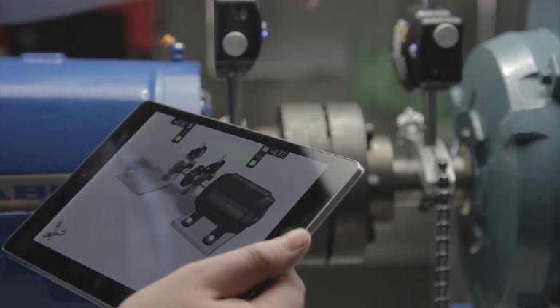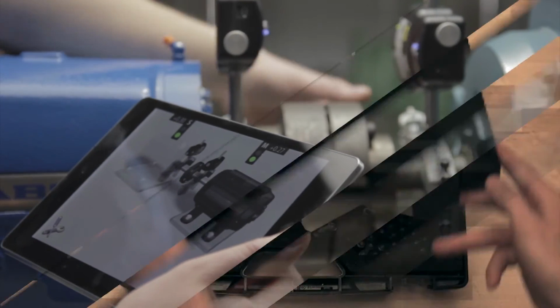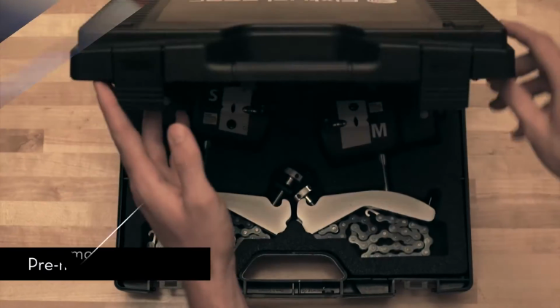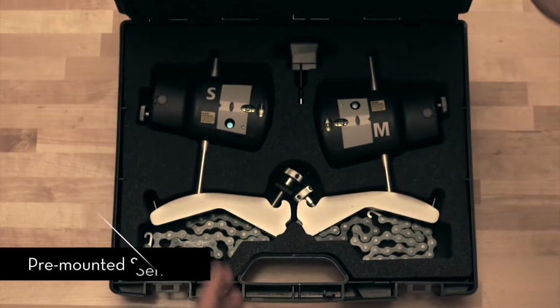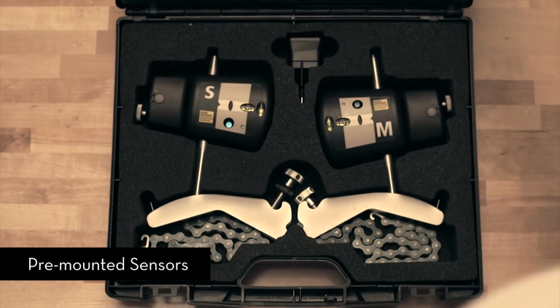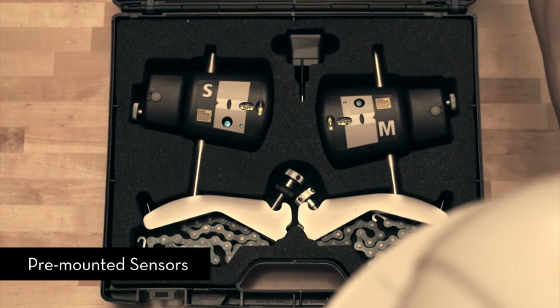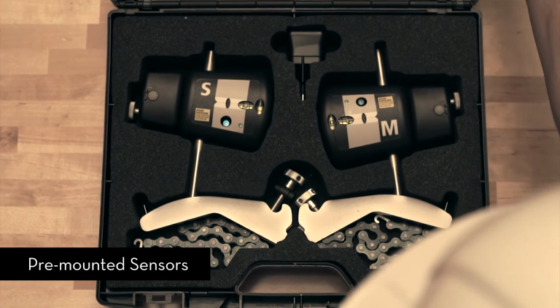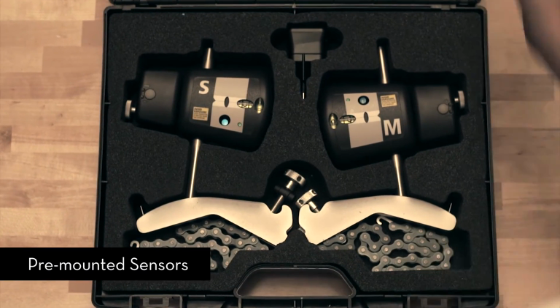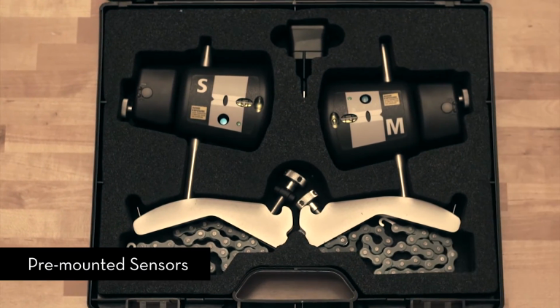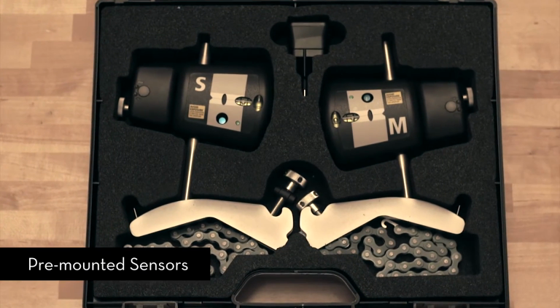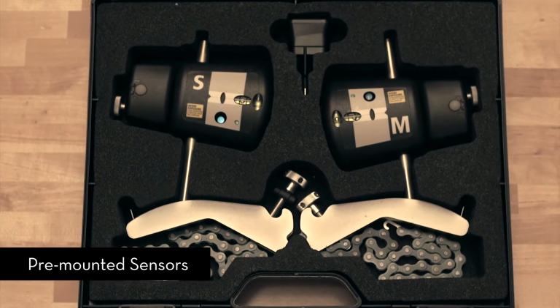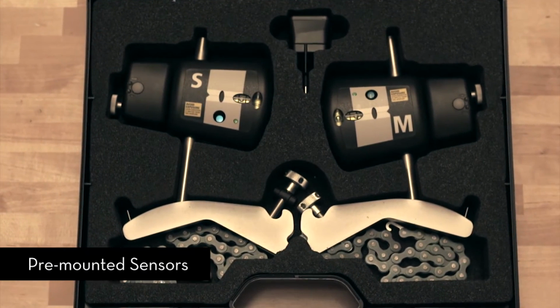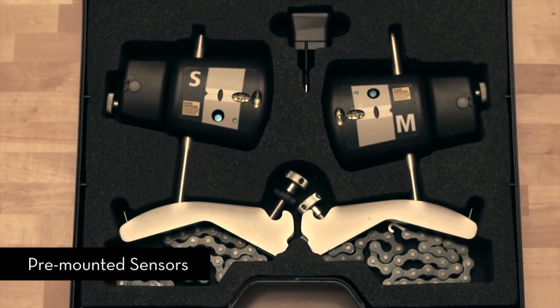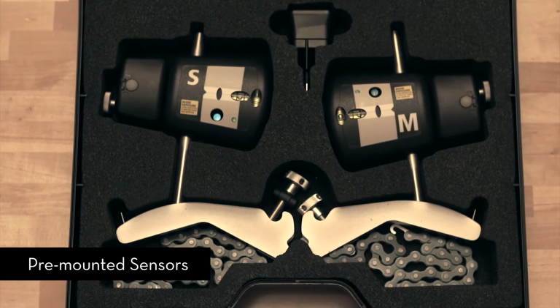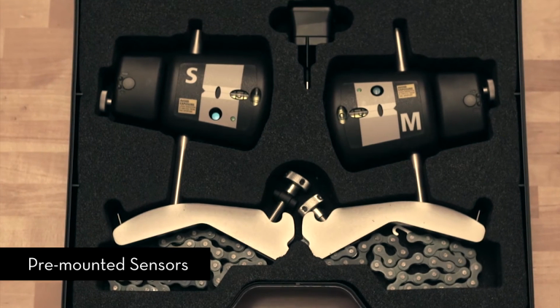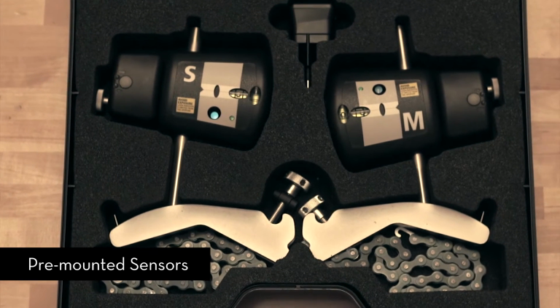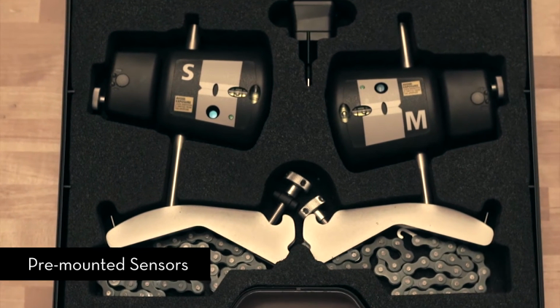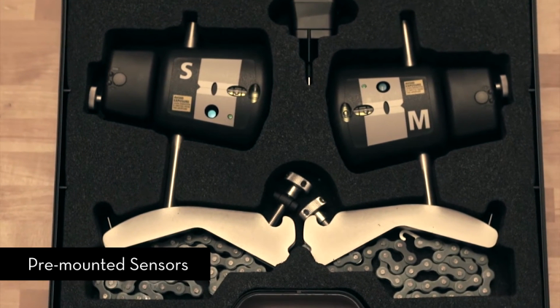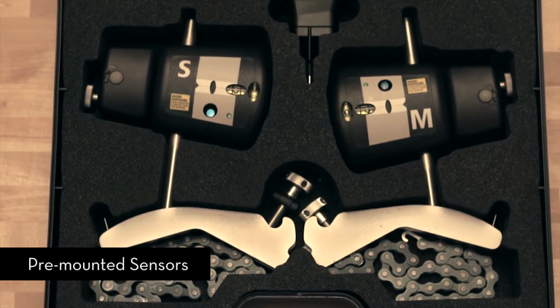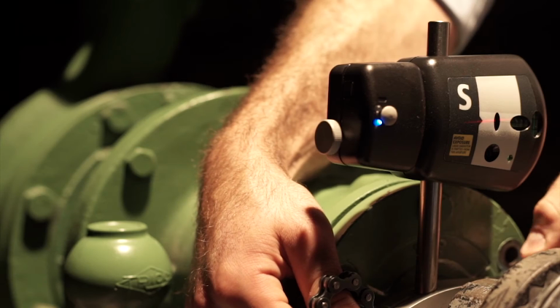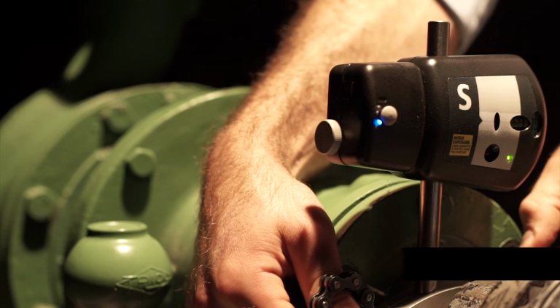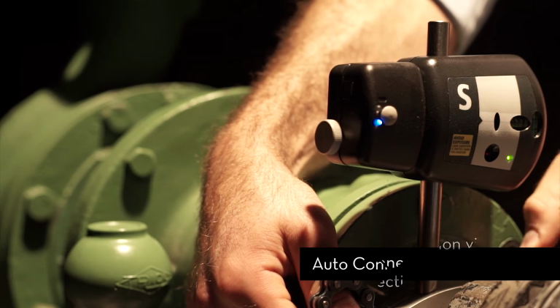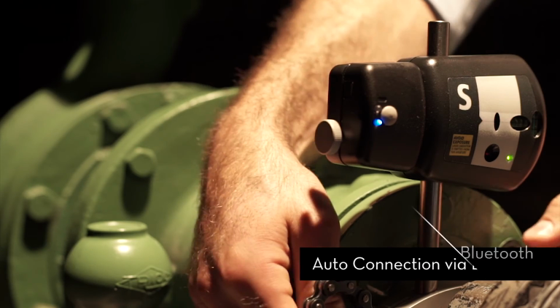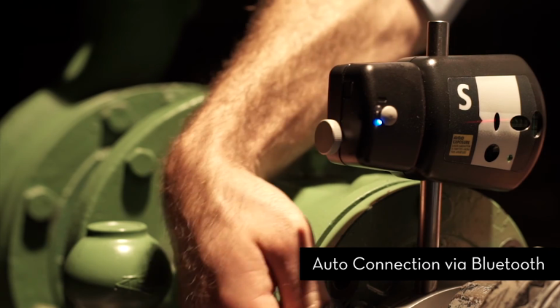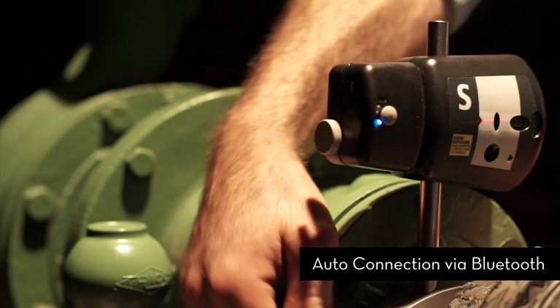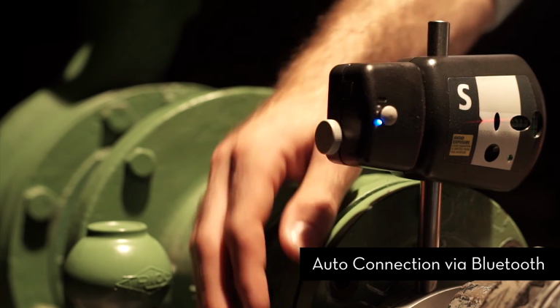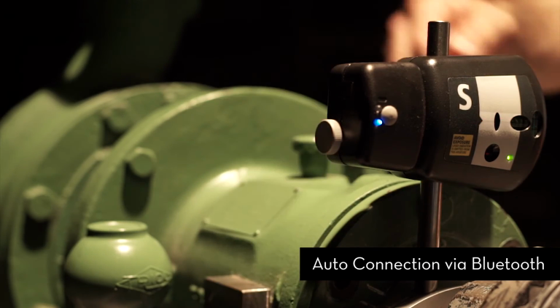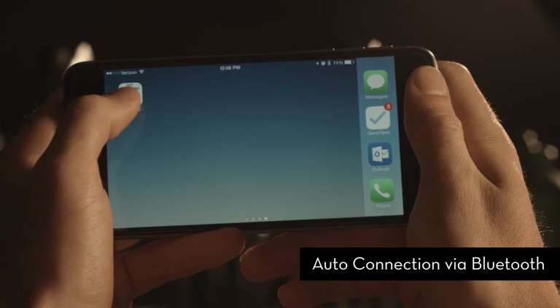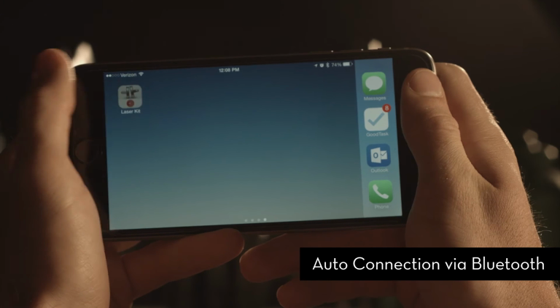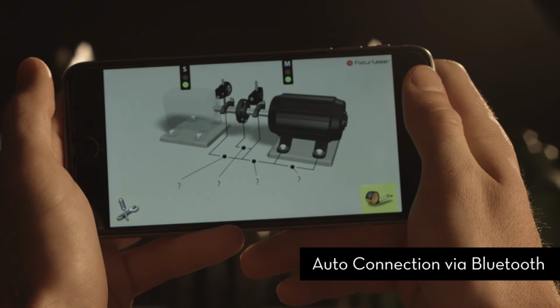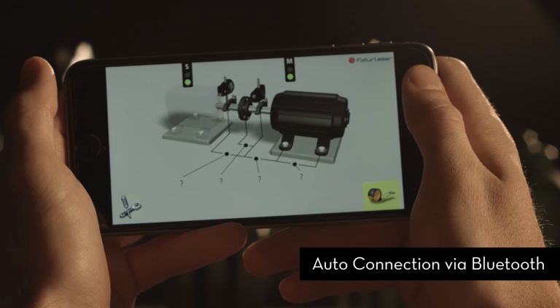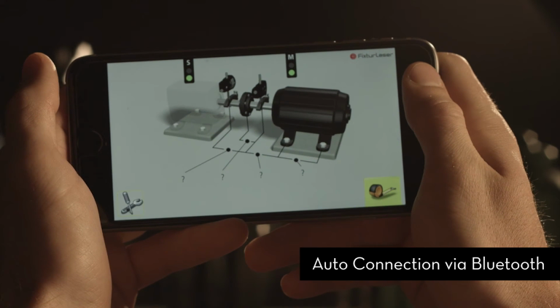The Laser Kit's wireless sensor units come pre-mounted on their fixtures to maximize your productivity. Turn them on and they will automatically connect to your phone or tablet as soon as the app is open.